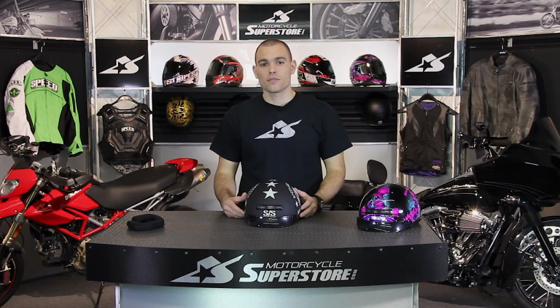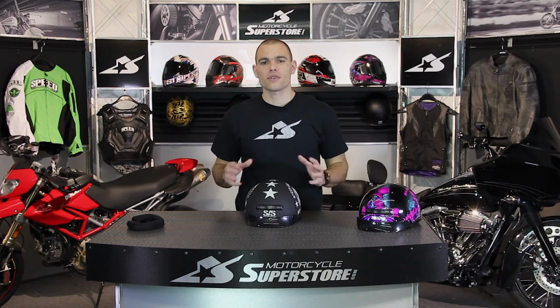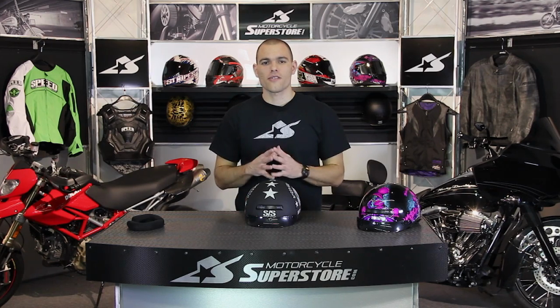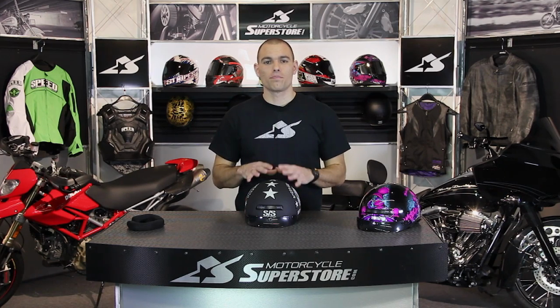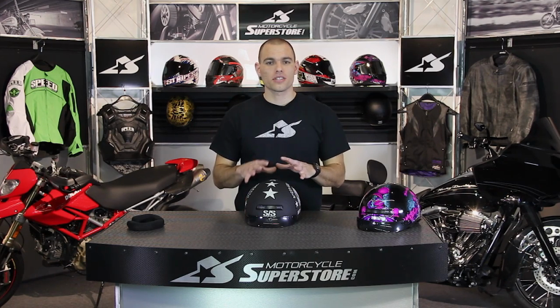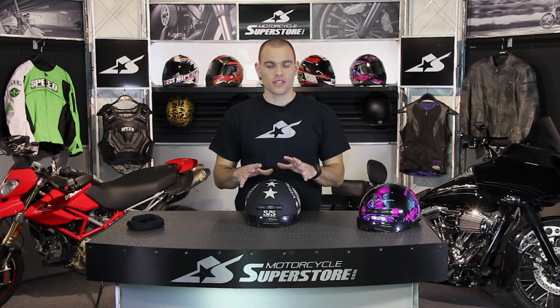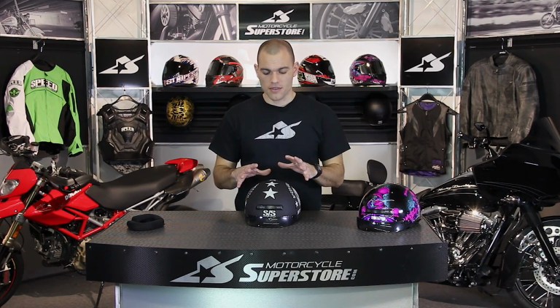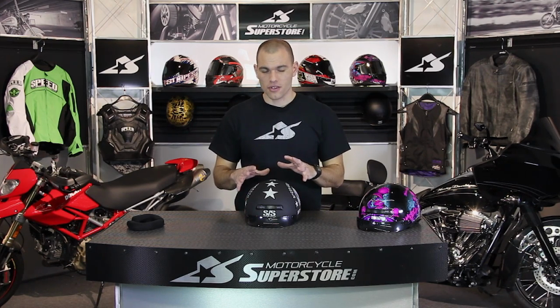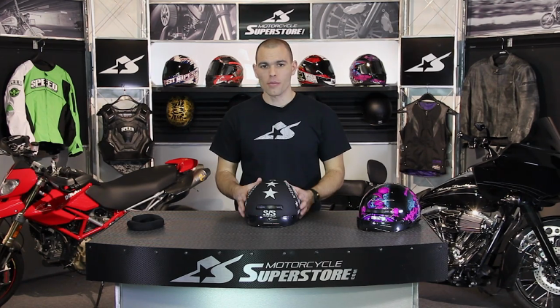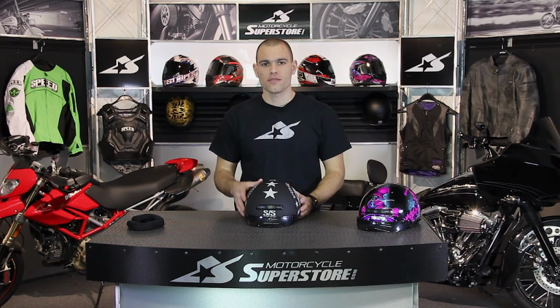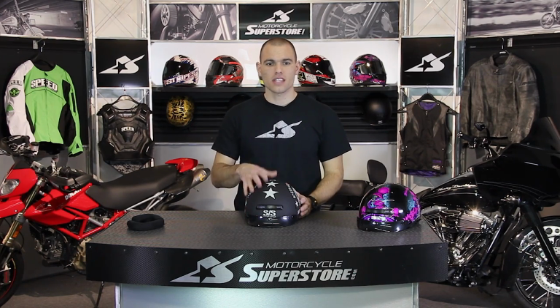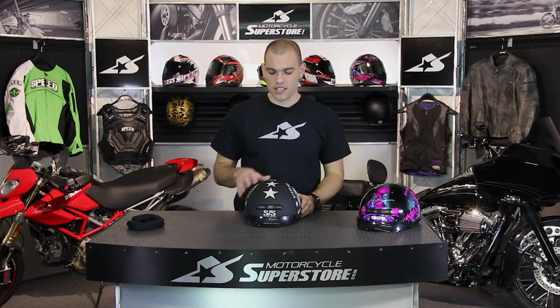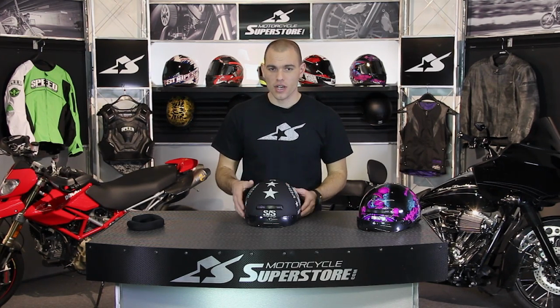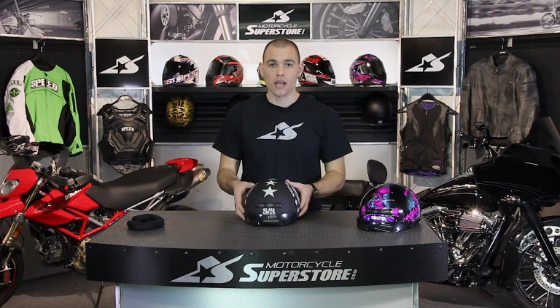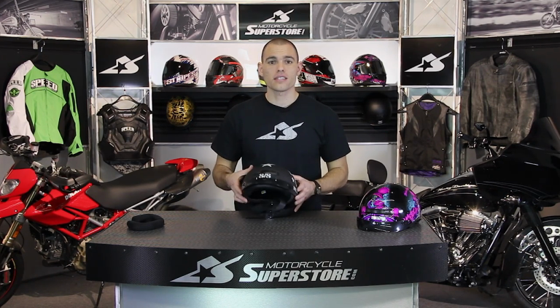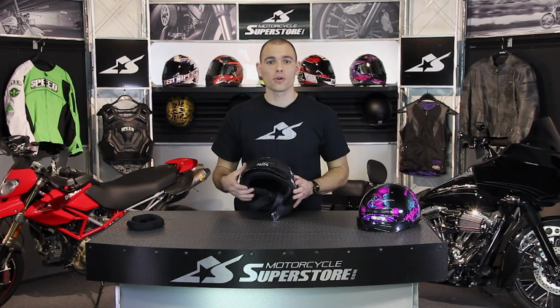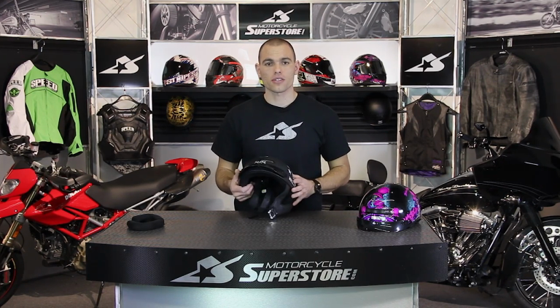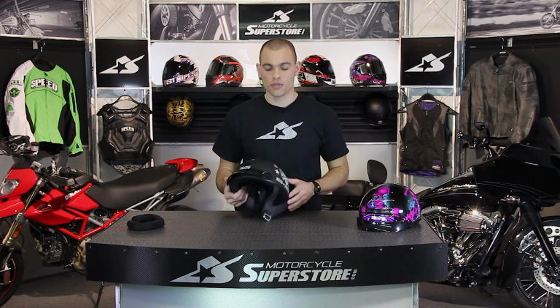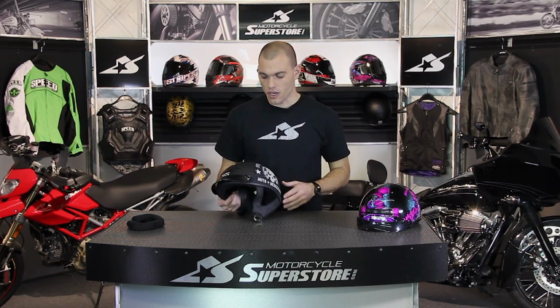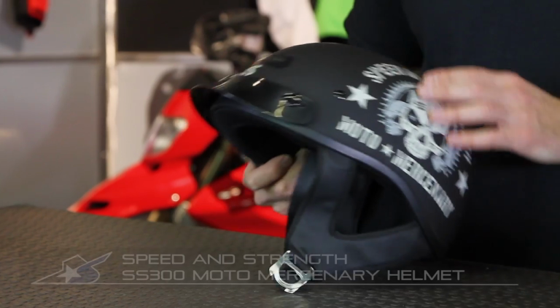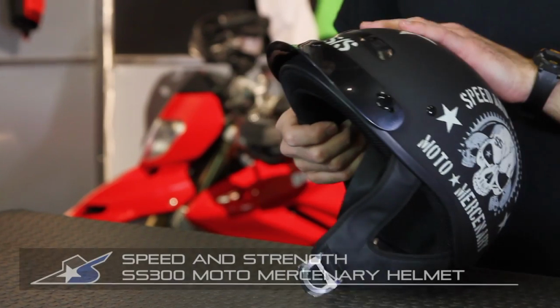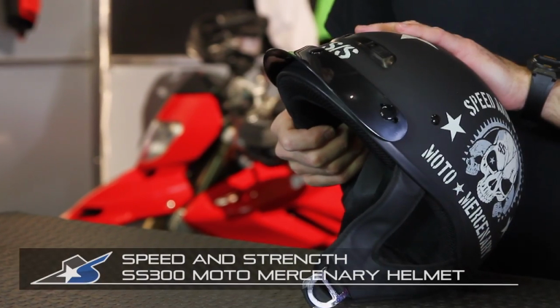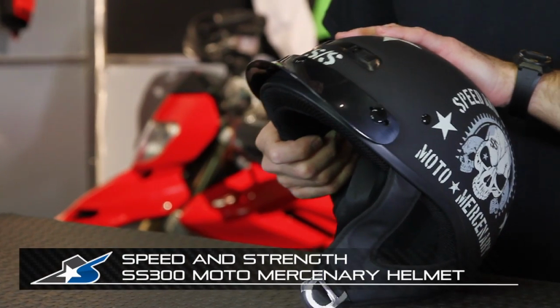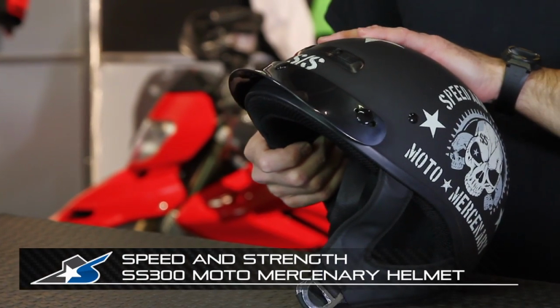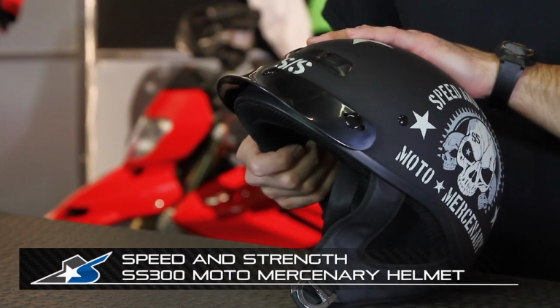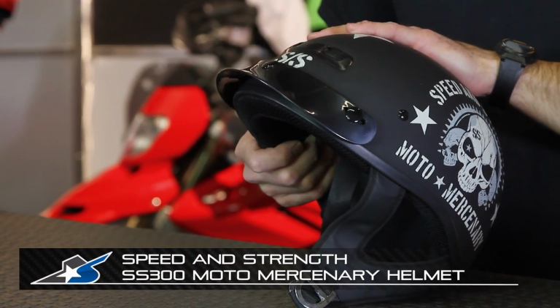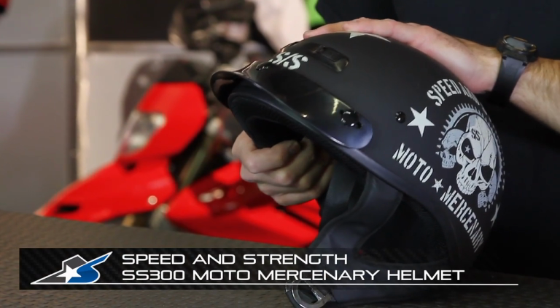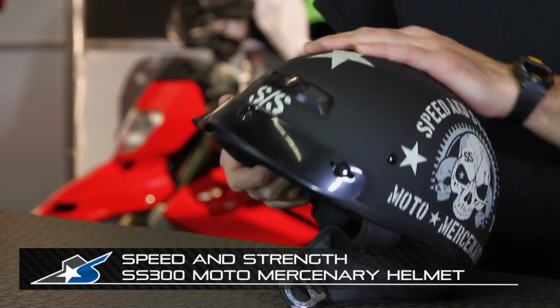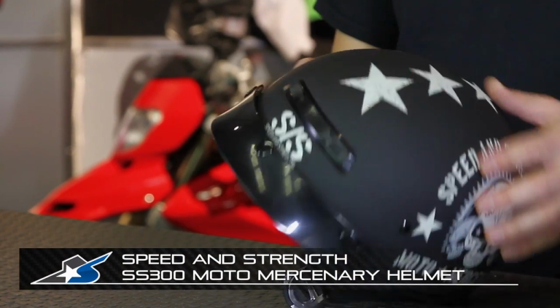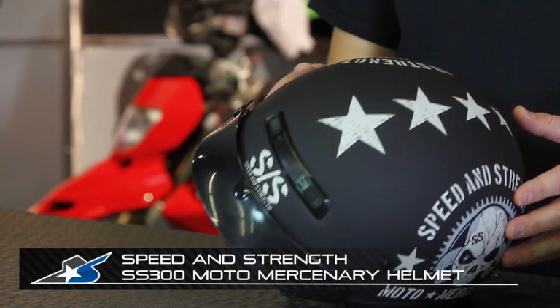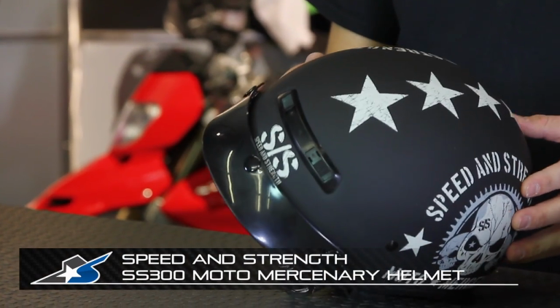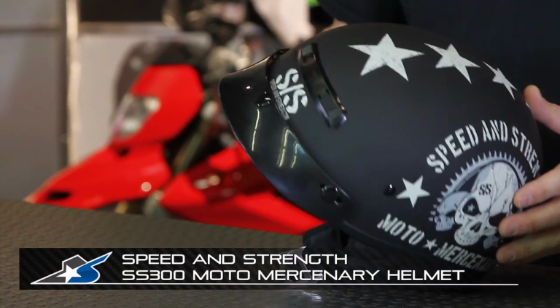Speed and Strength offers a bunch of different types of half shell helmets. This is the SS300. I'm JC at Motorcycle Superstore. Let's talk about this 300 because it's super affordable, but it's got a couple nice features on it.